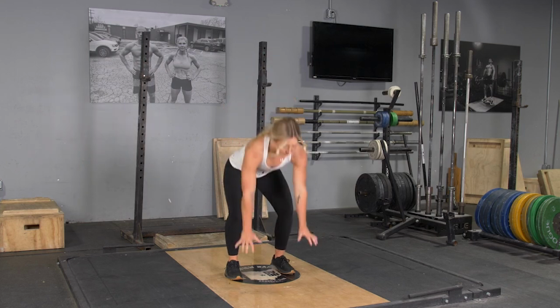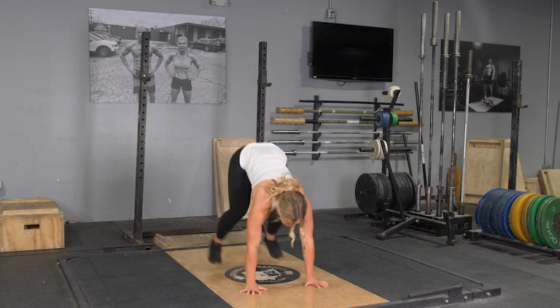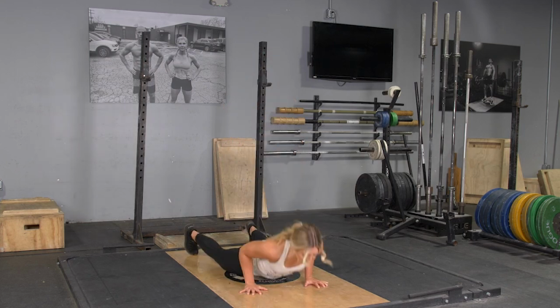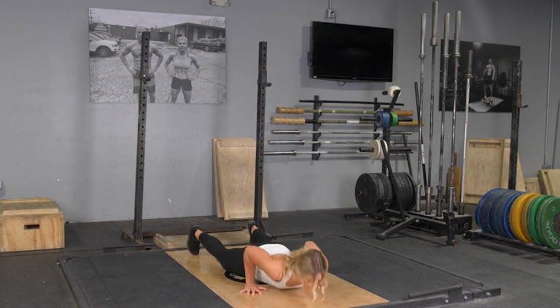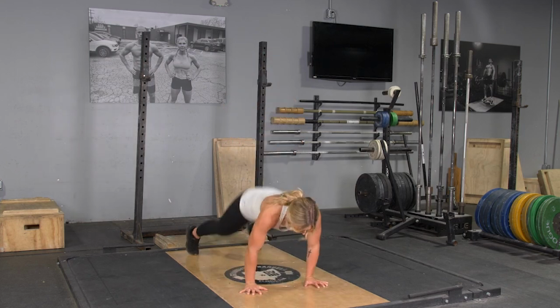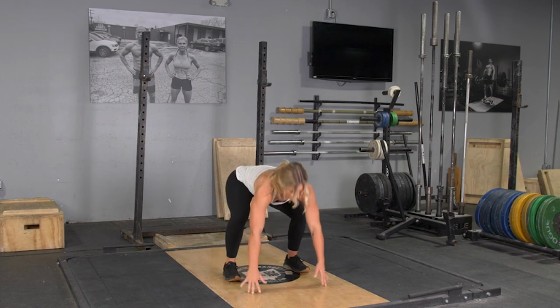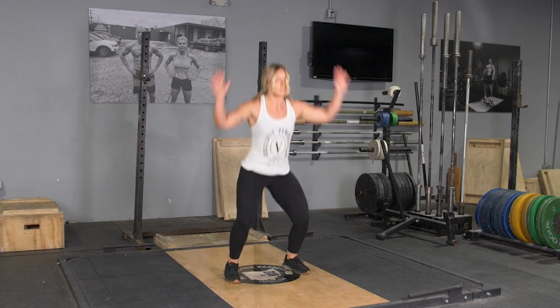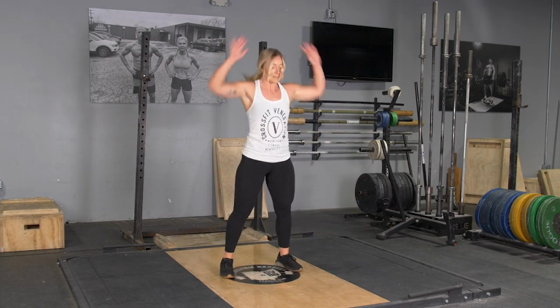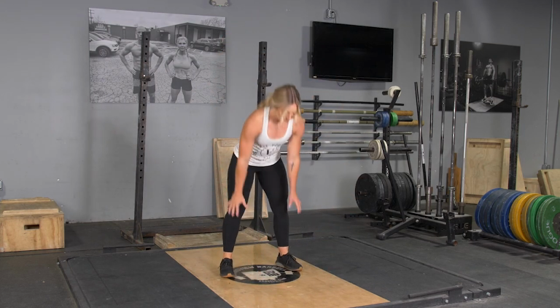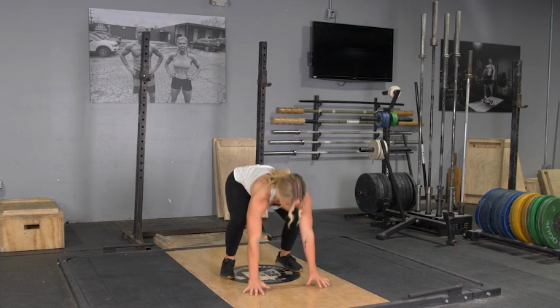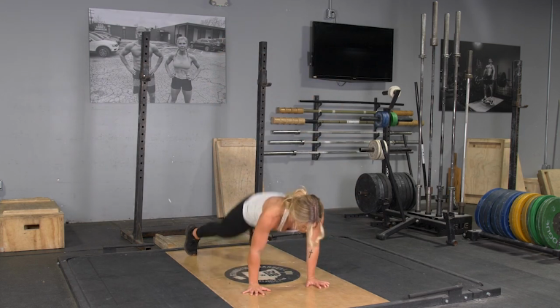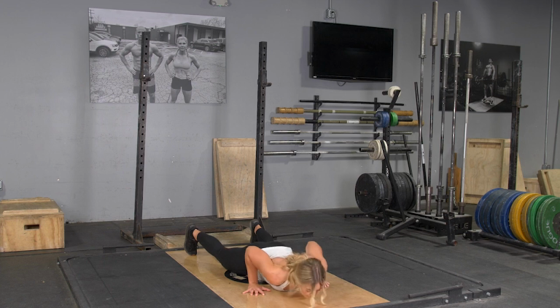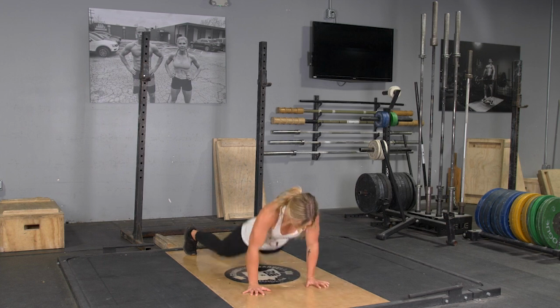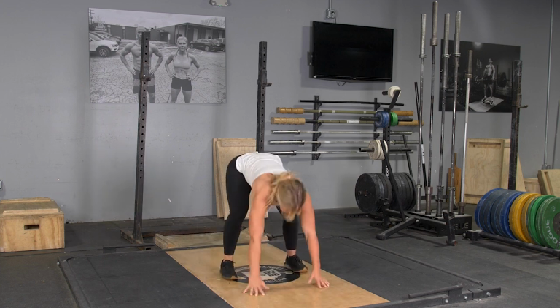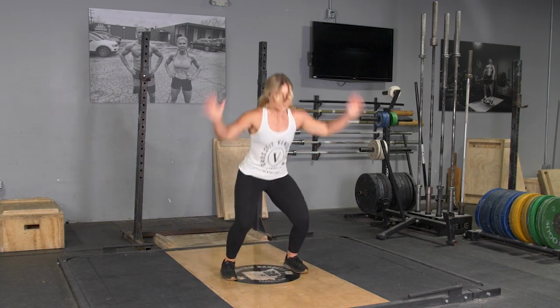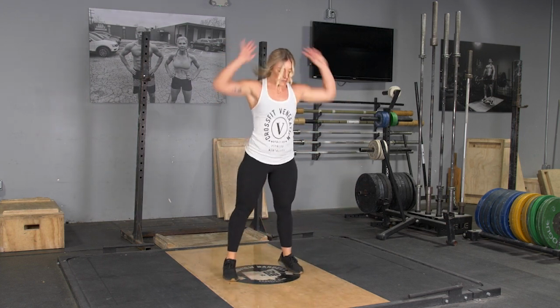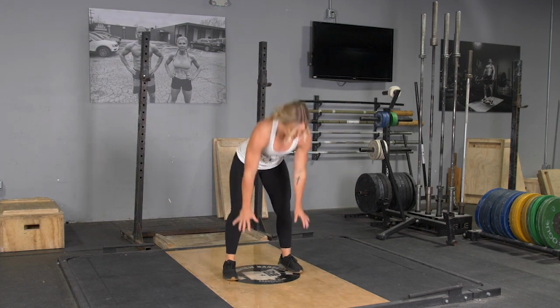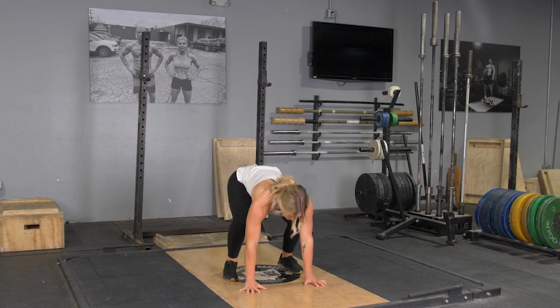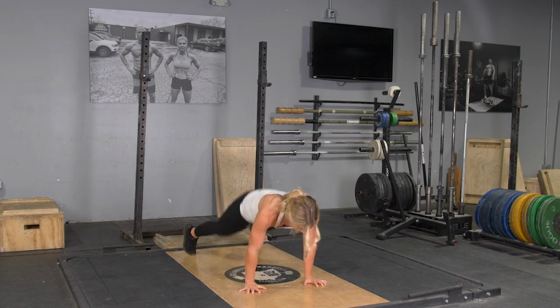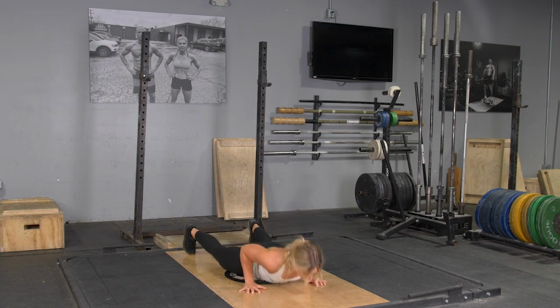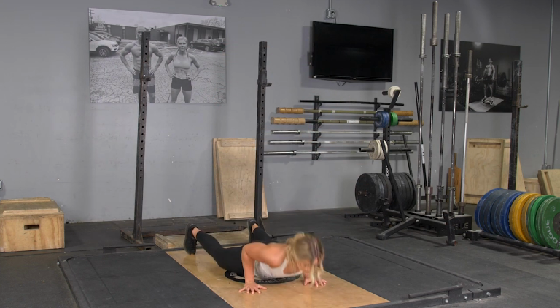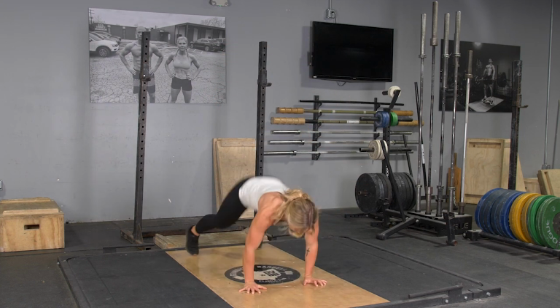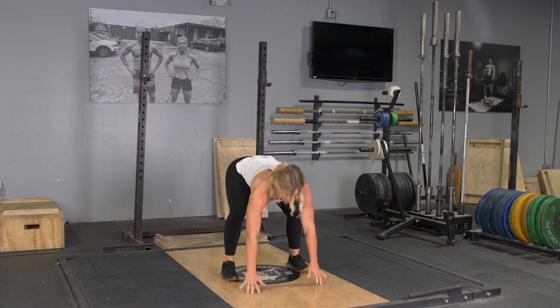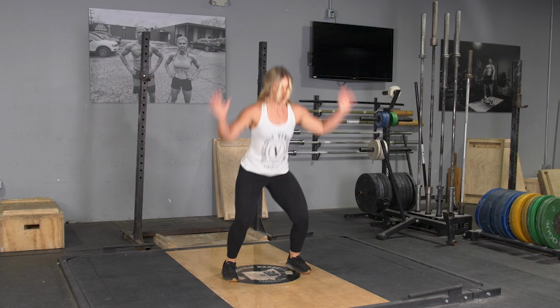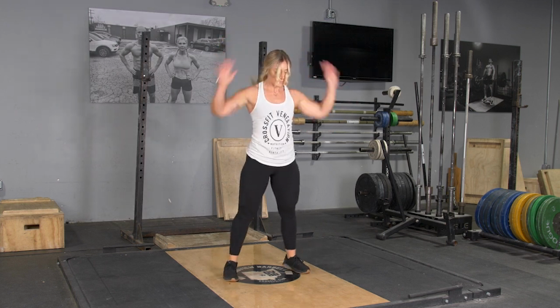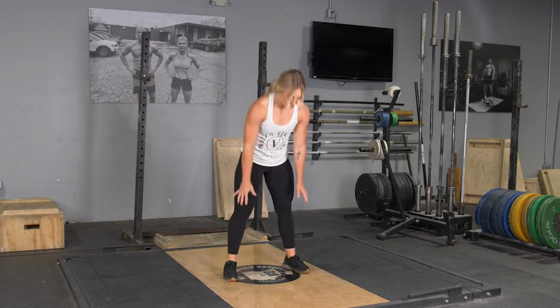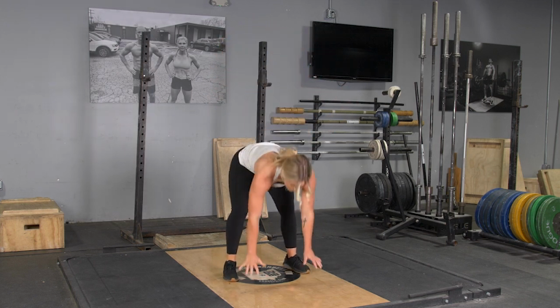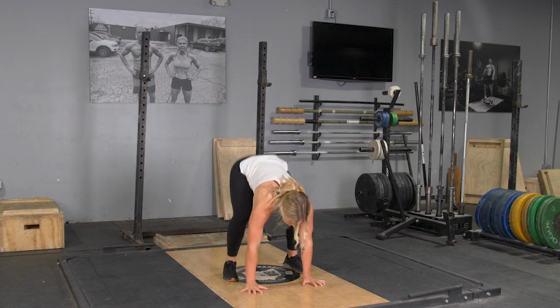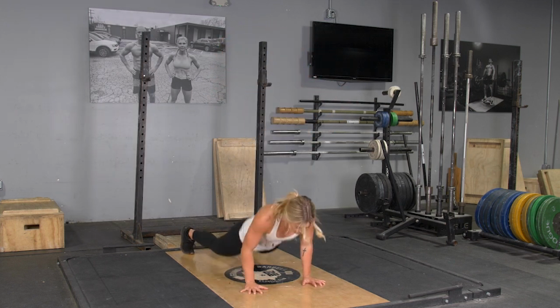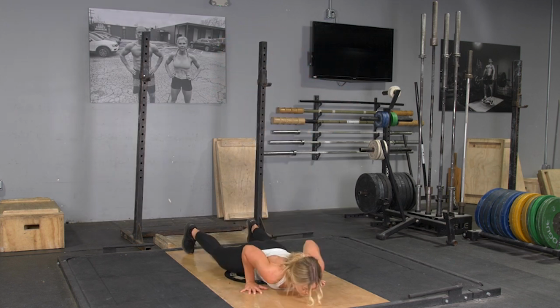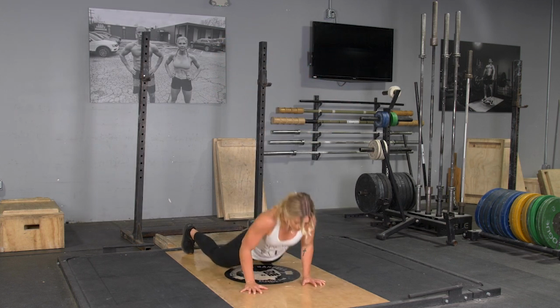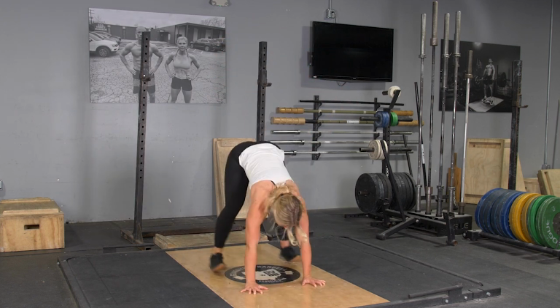To complete the burpee exercise, begin standing in an upright position with your feet hip-width apart. From this position, lower down, putting your hands on the floor, jumping your feet back to a push-up position.